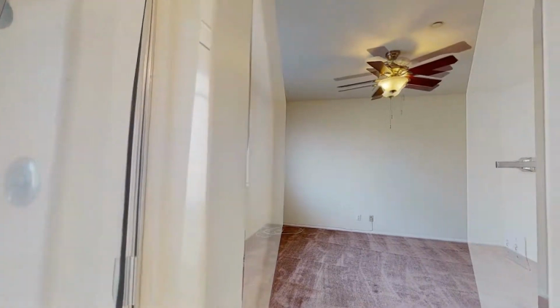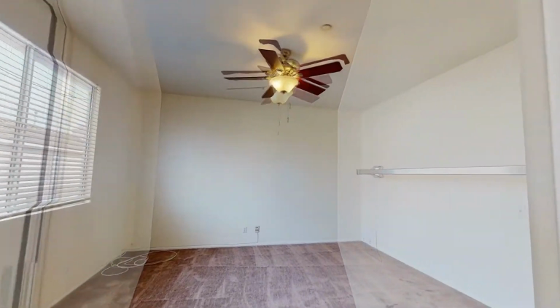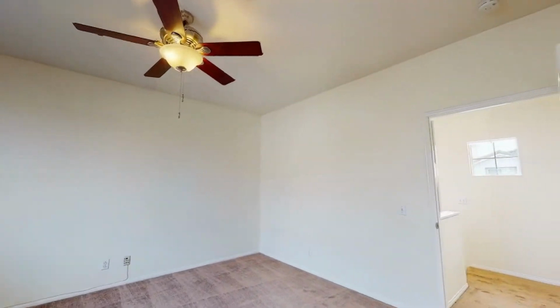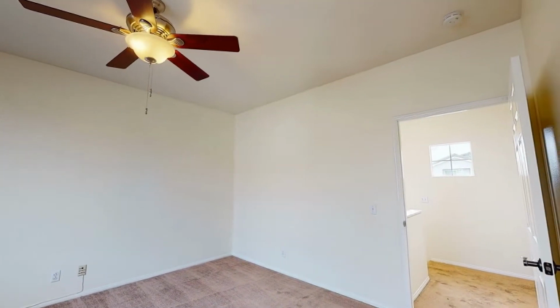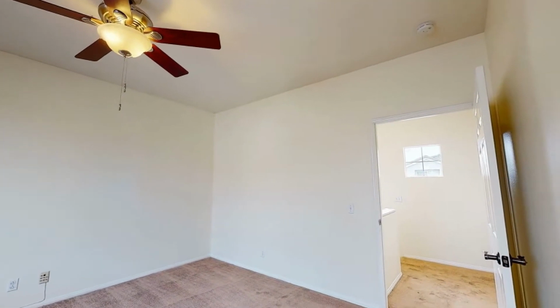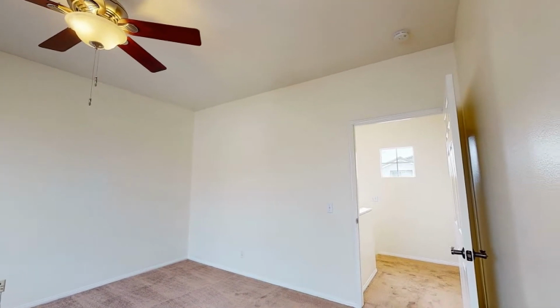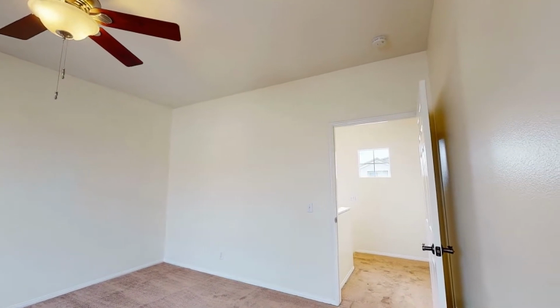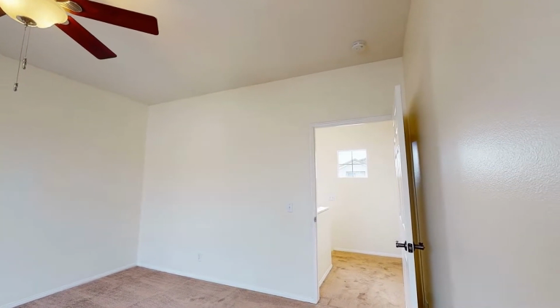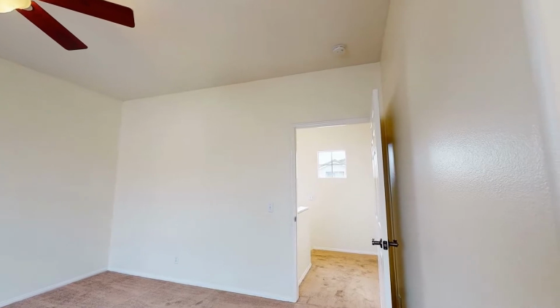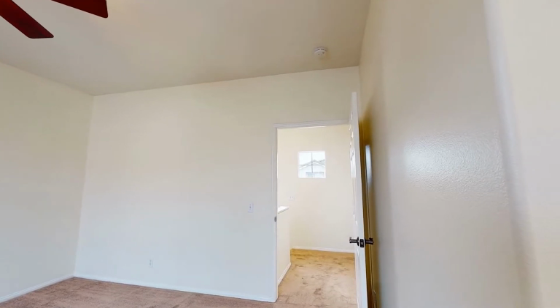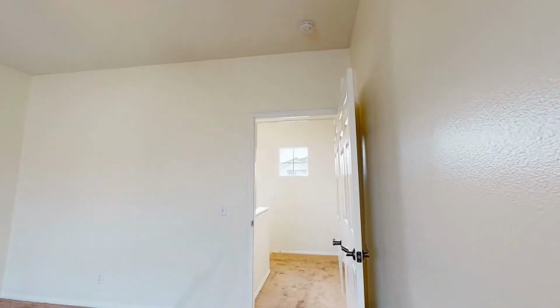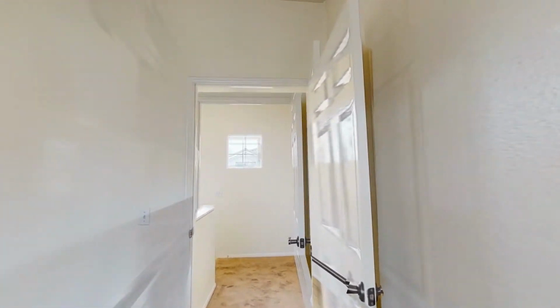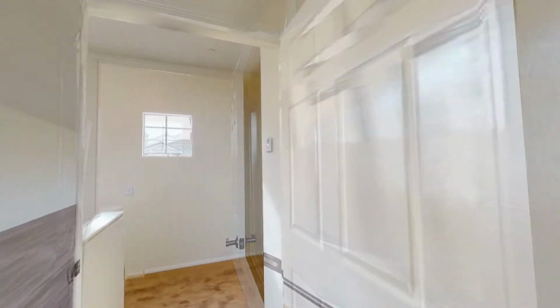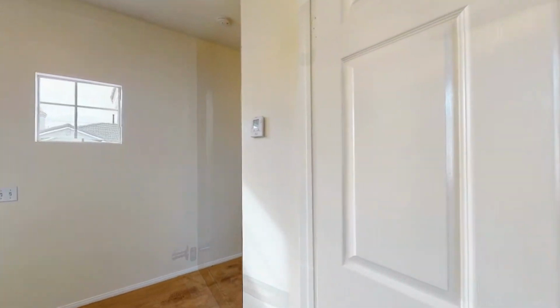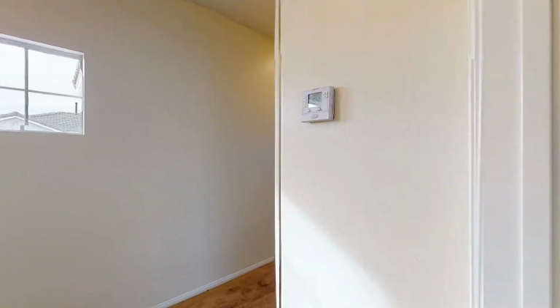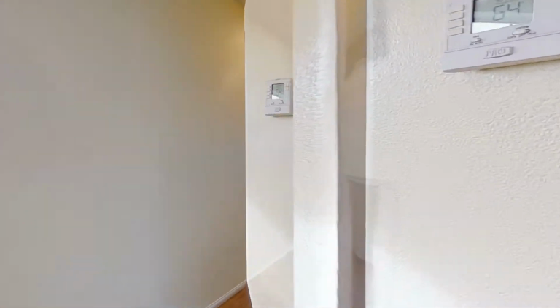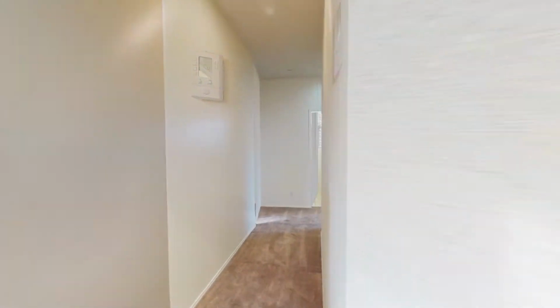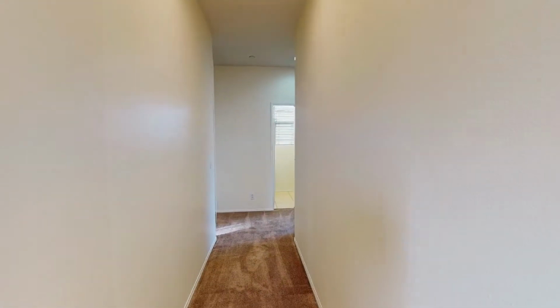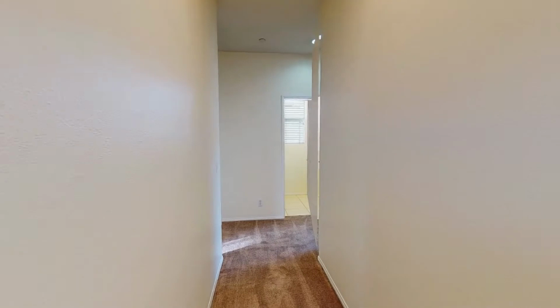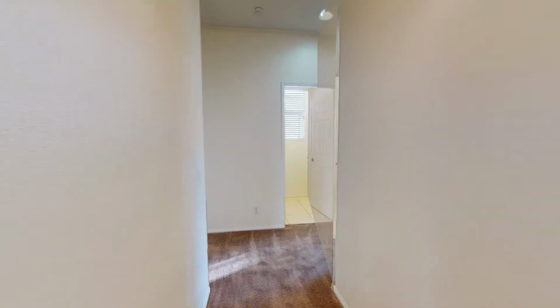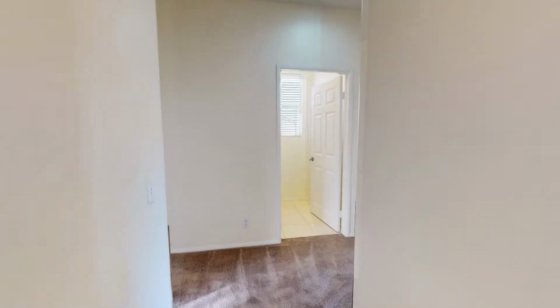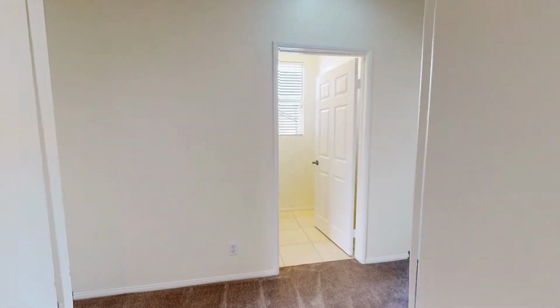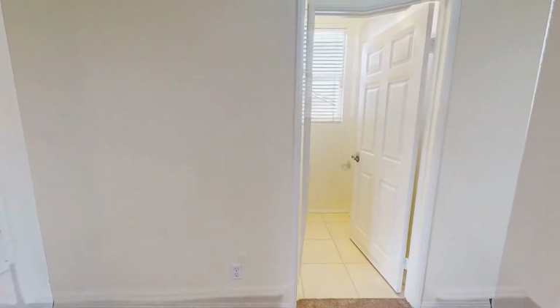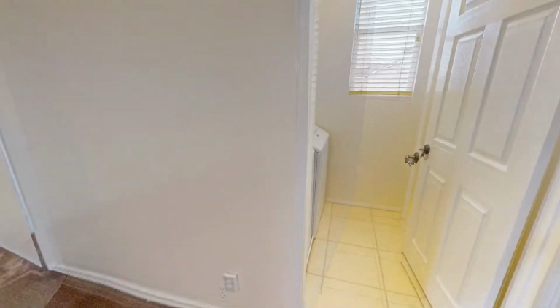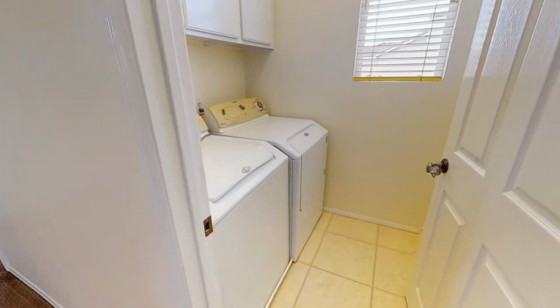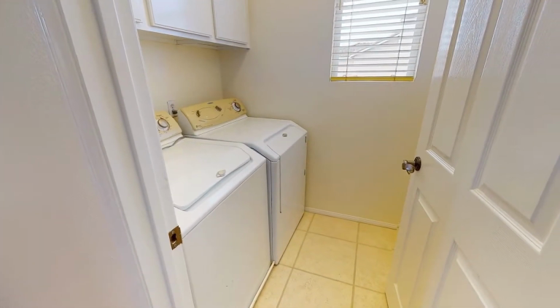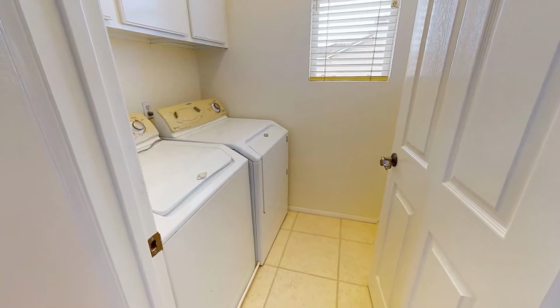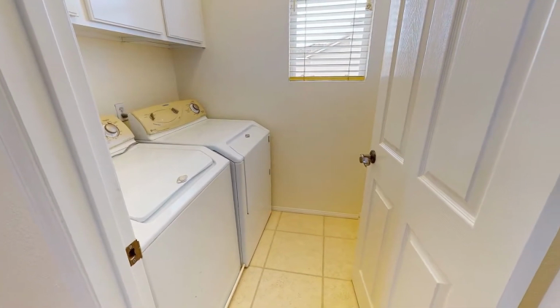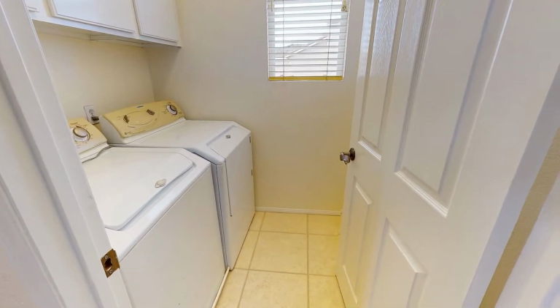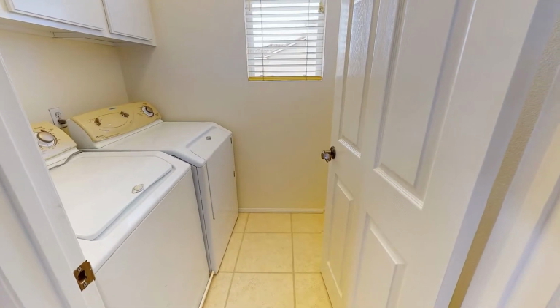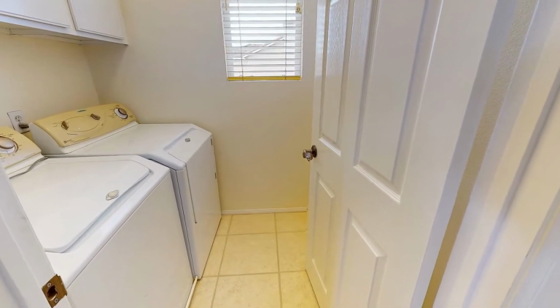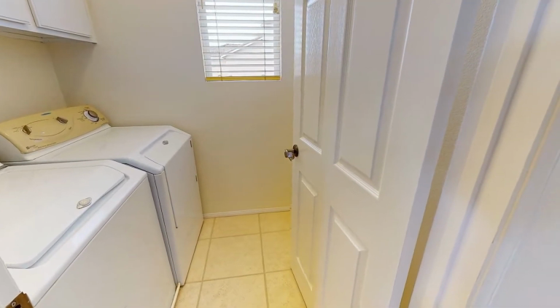There is a ceiling fan for your year-round comfort. Now let's take a look at the laundry room — it has the necessary connections and additional storage cabinets.